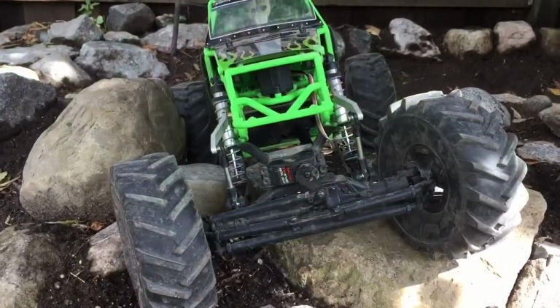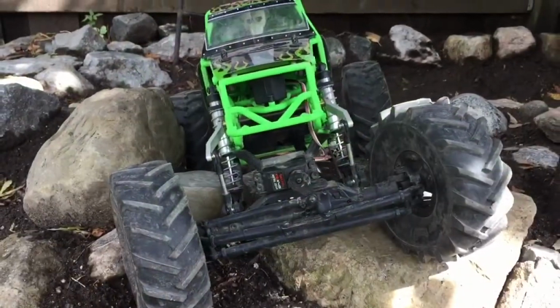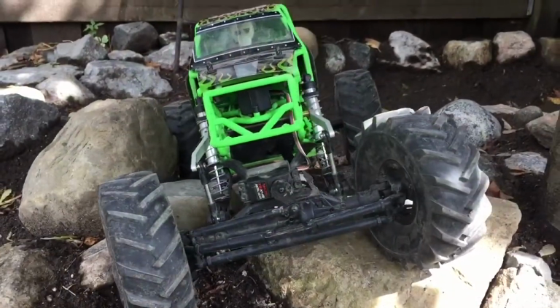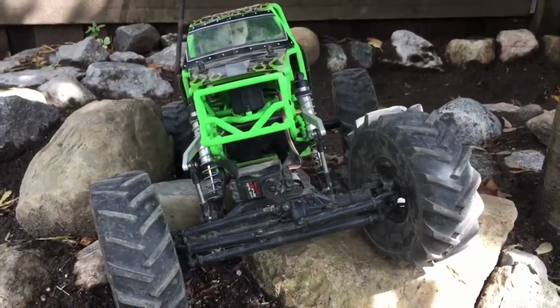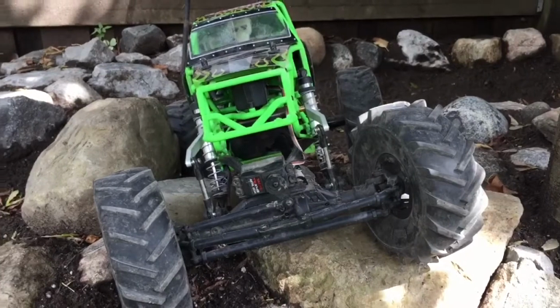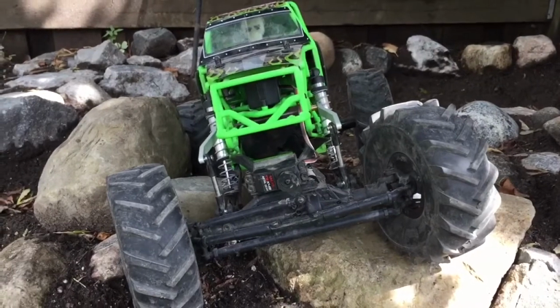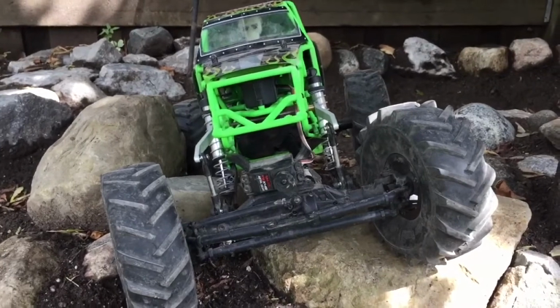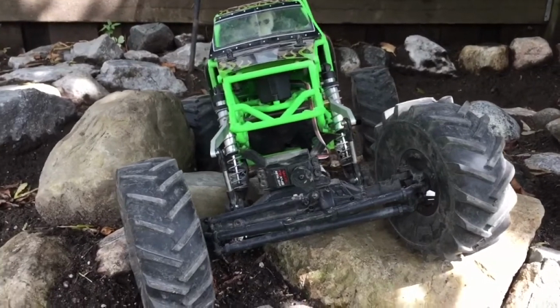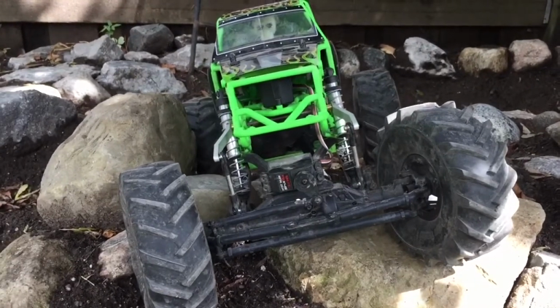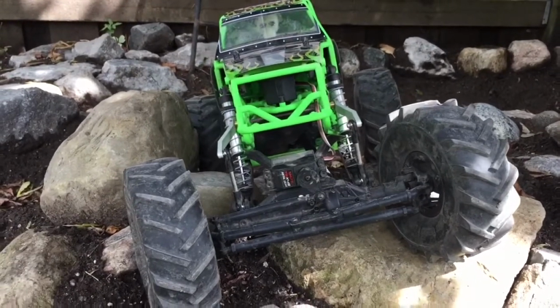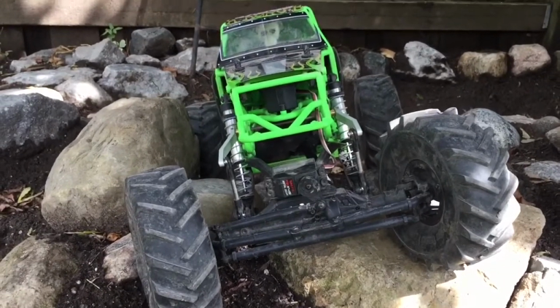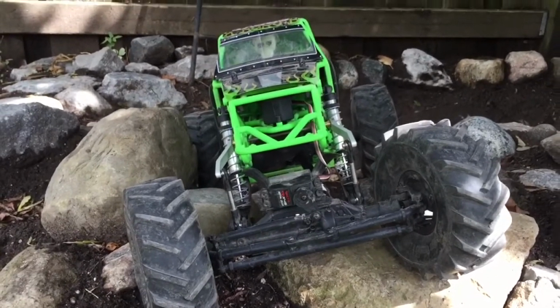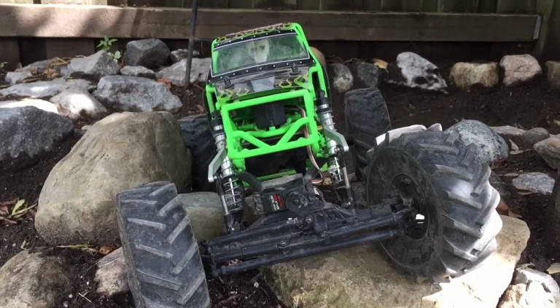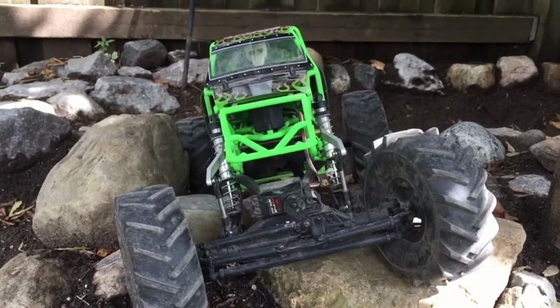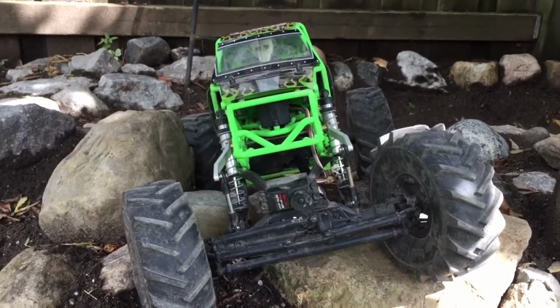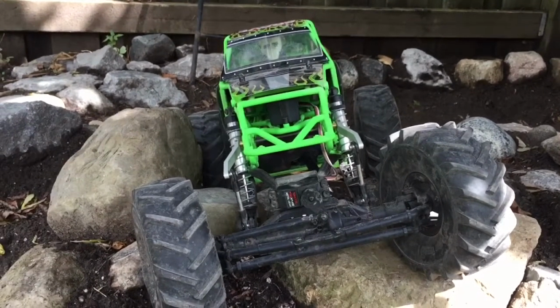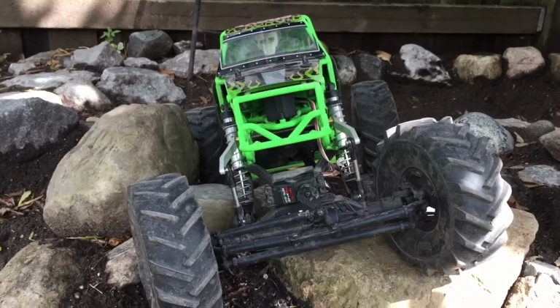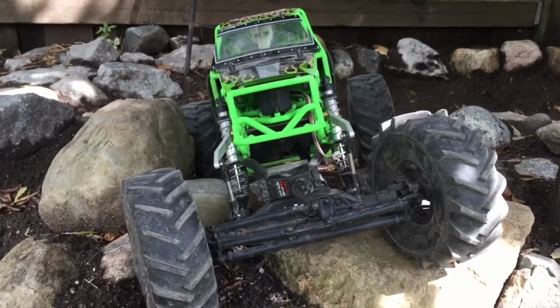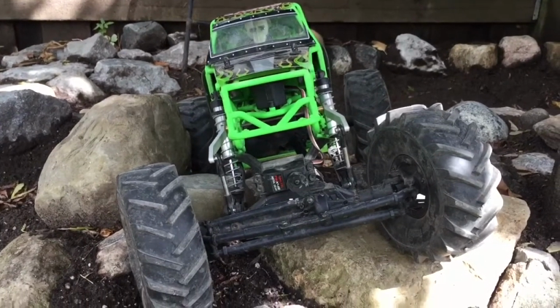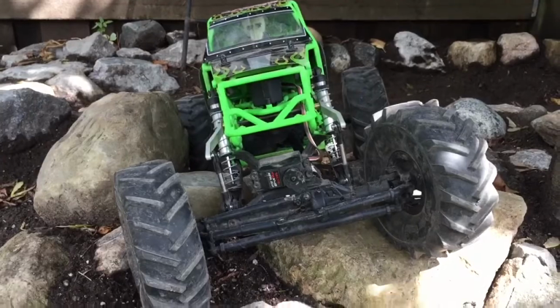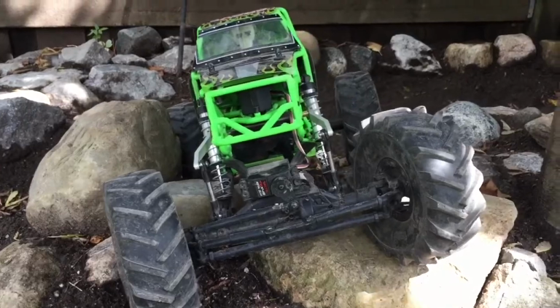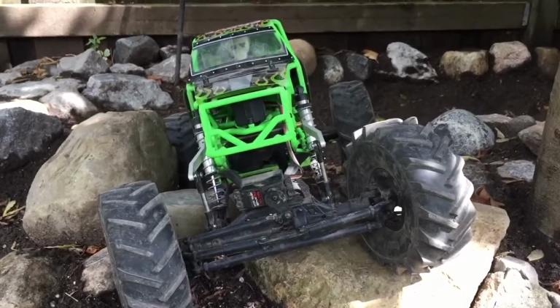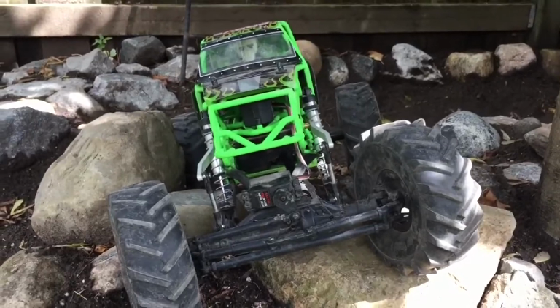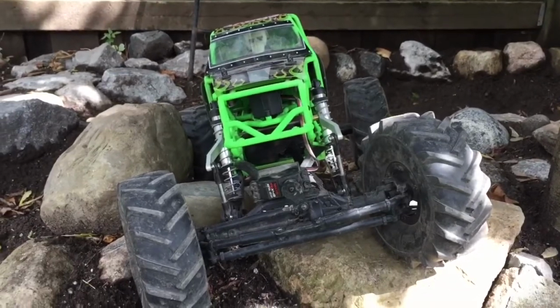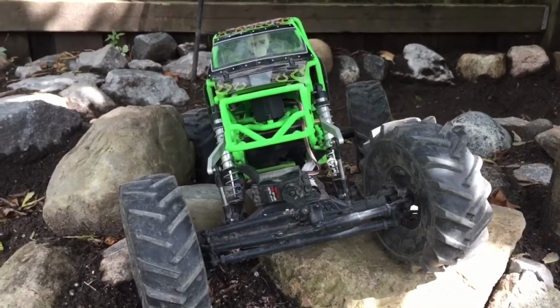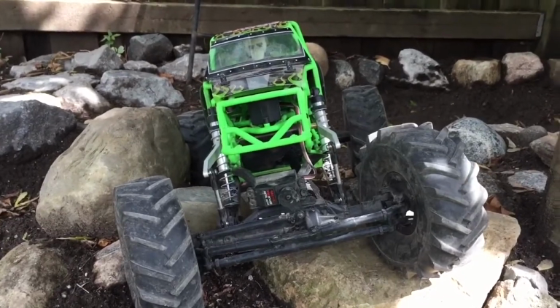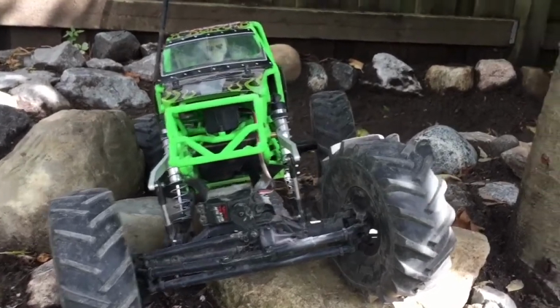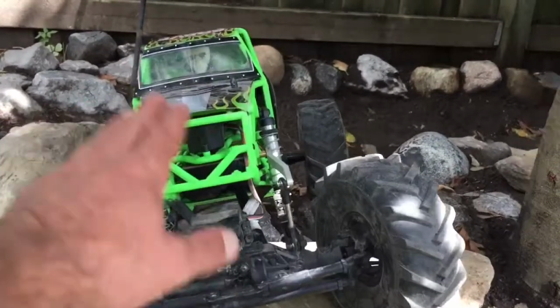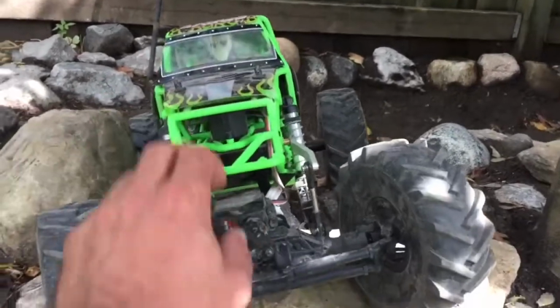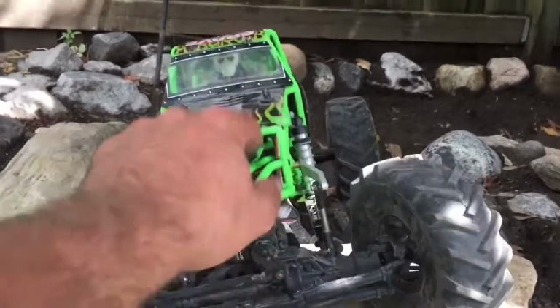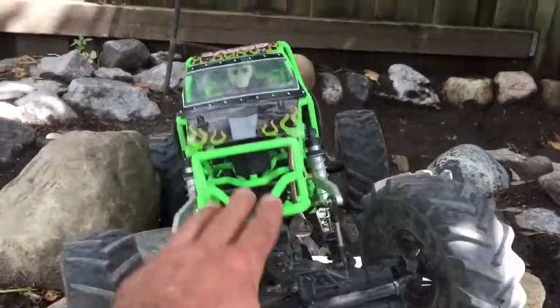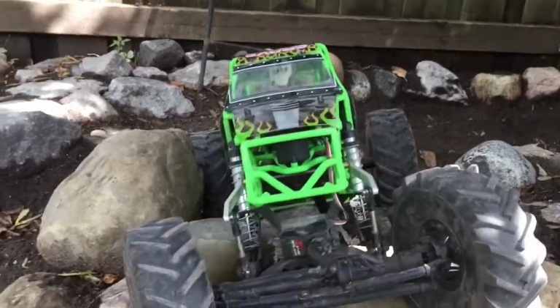I ran it on a 2-cell and it's okay — not too bad. I ran it on a 3-cell and I had some fun with it. You can jump it. It sits pretty darn nice, you can see.